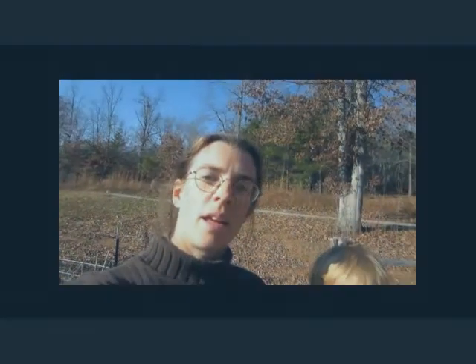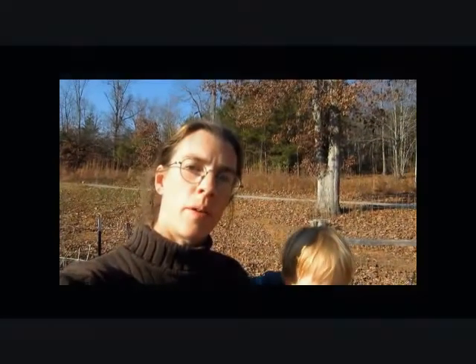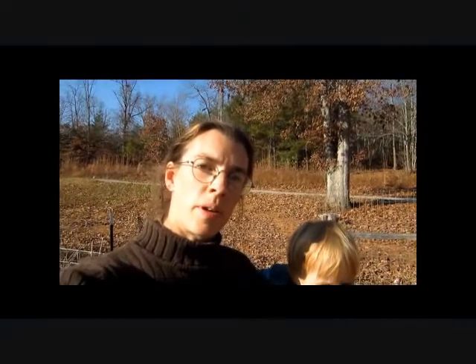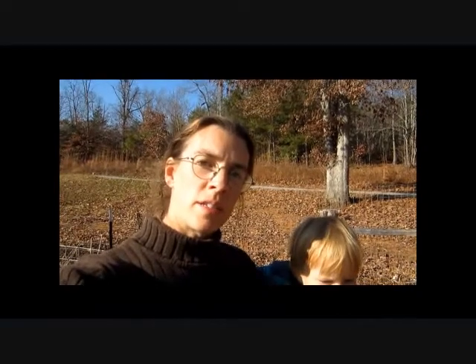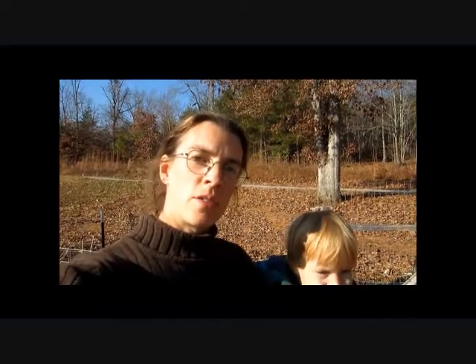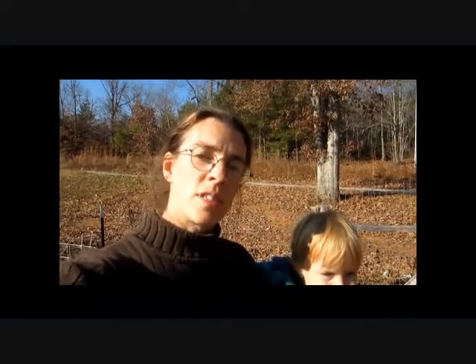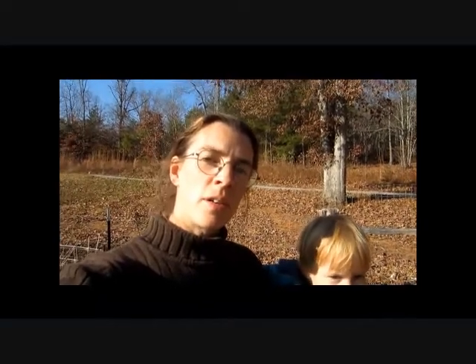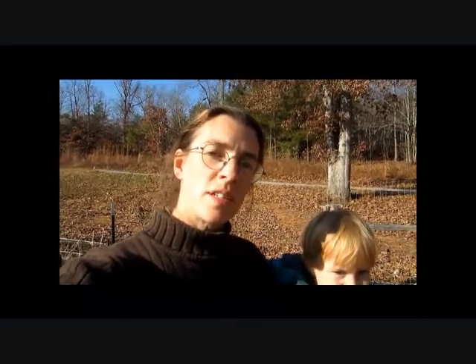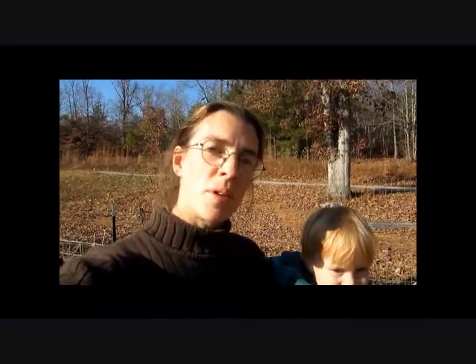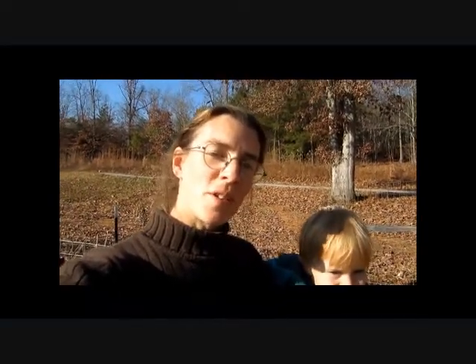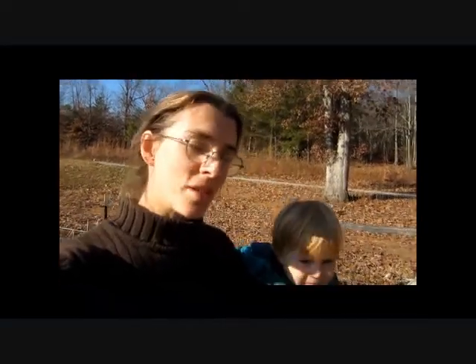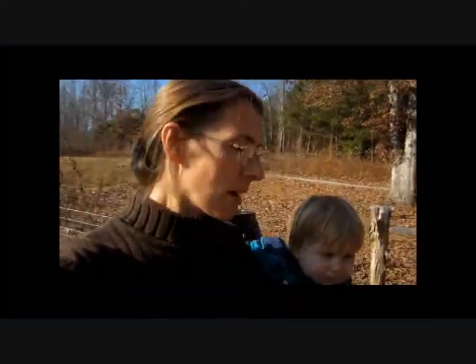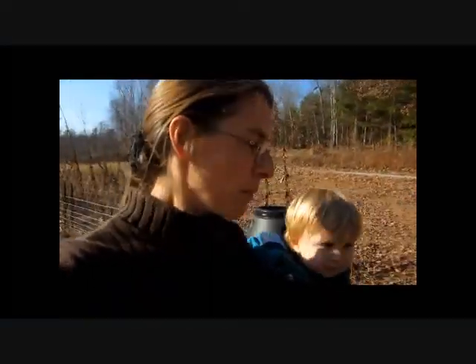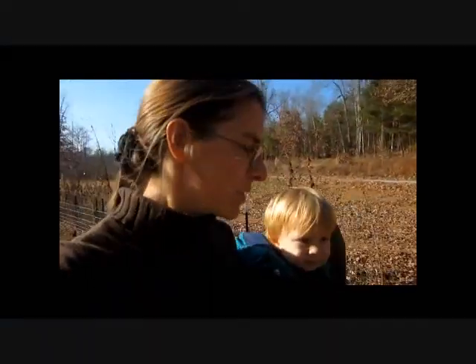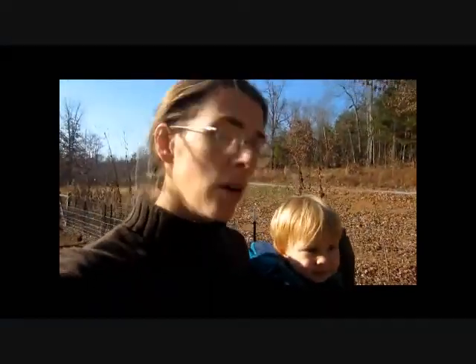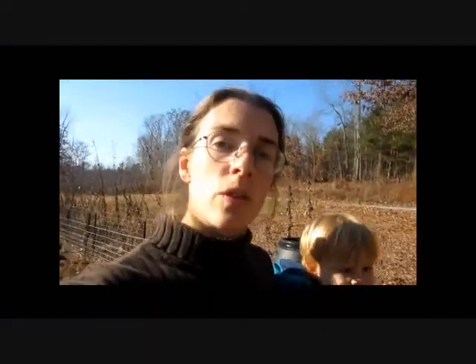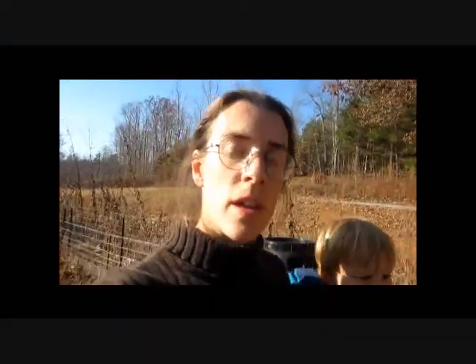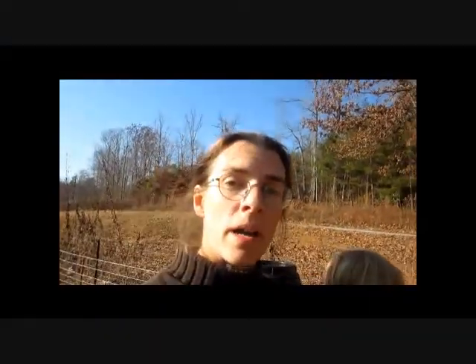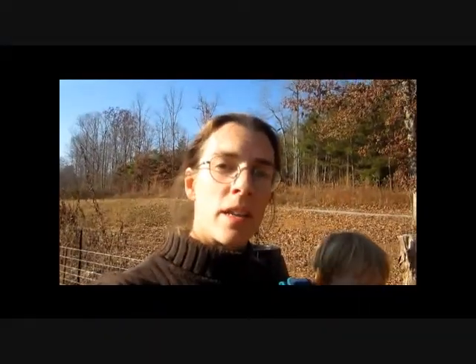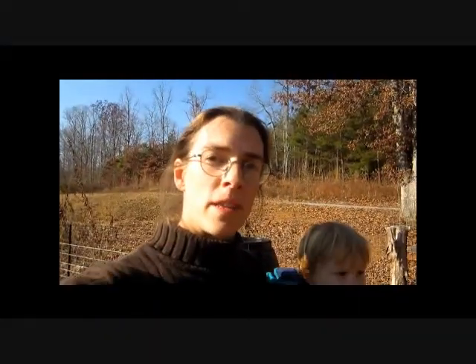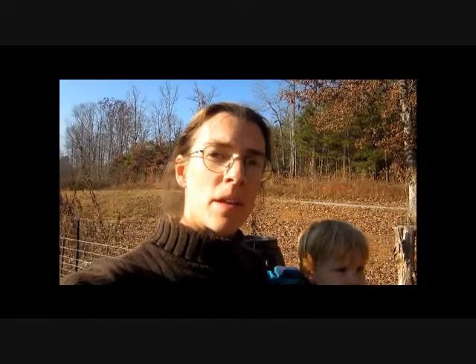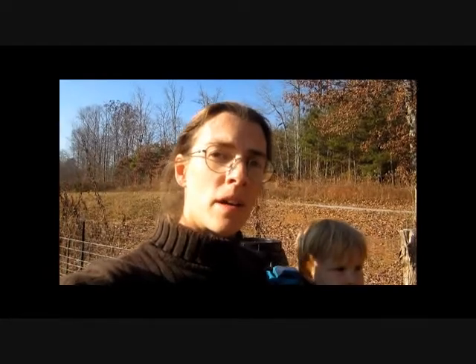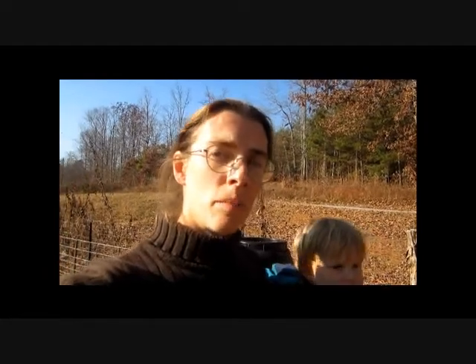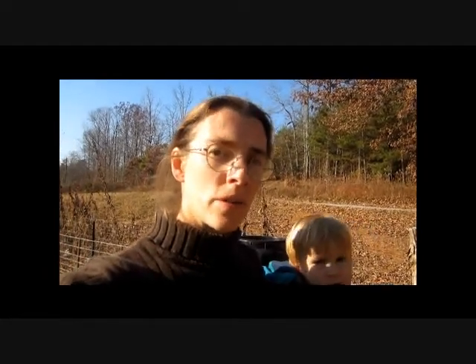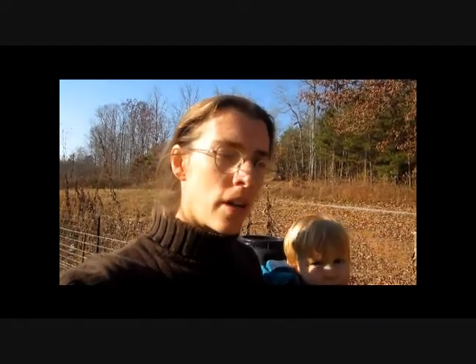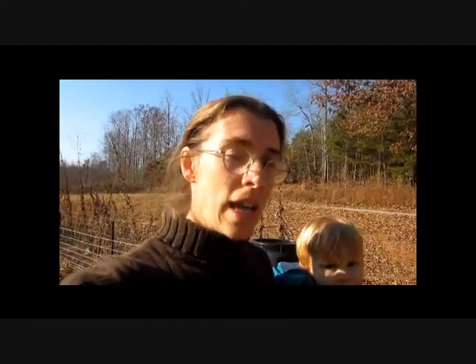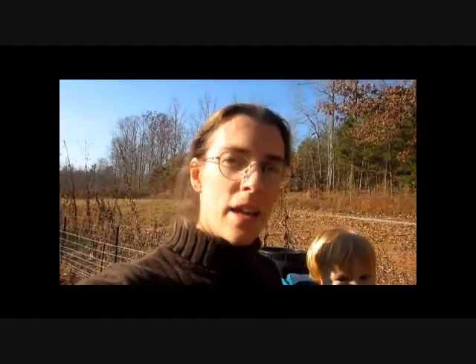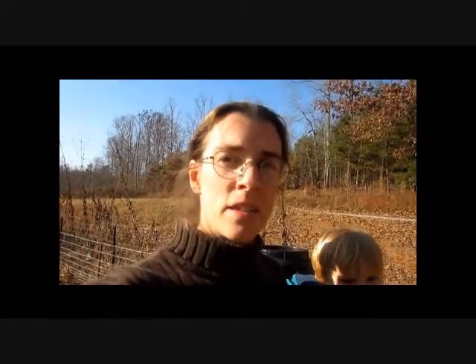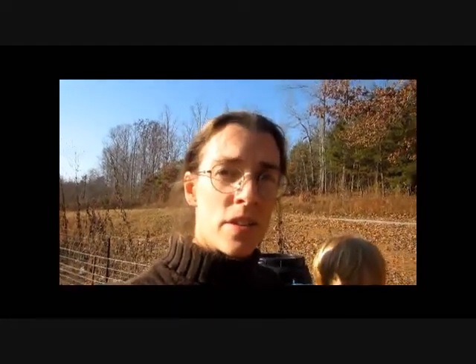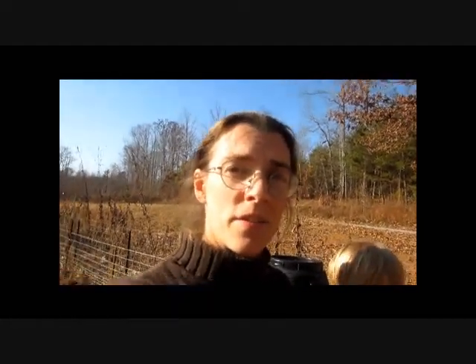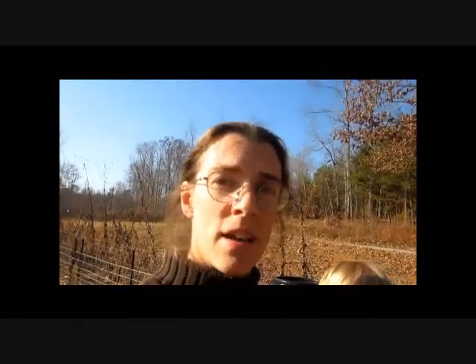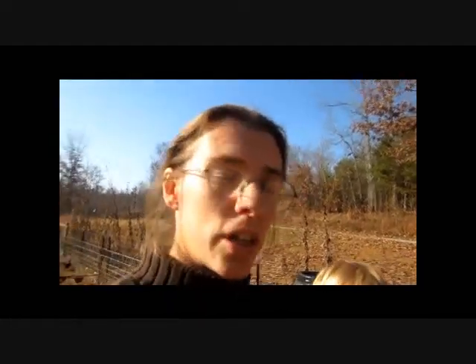Hello everyone, this is Jude and Sarah. Today we're going to make a compost using a biodynamic compost starter and lots of other stuff. Let's have a look.